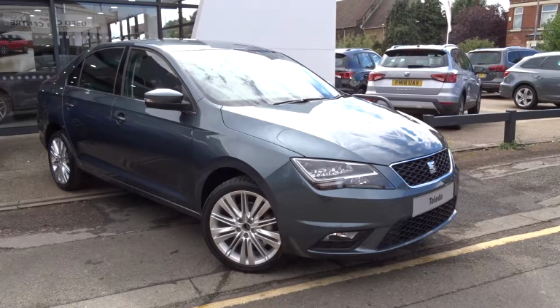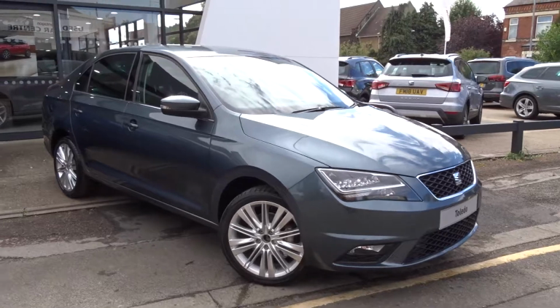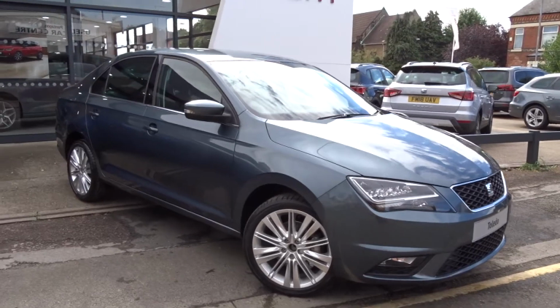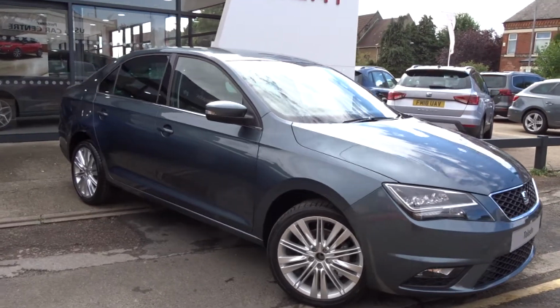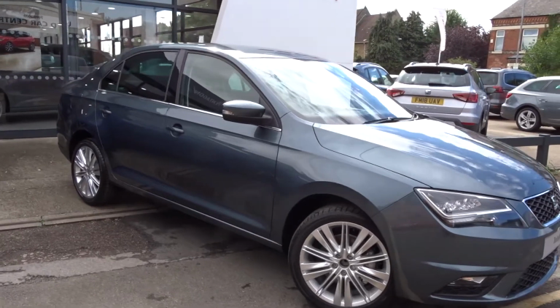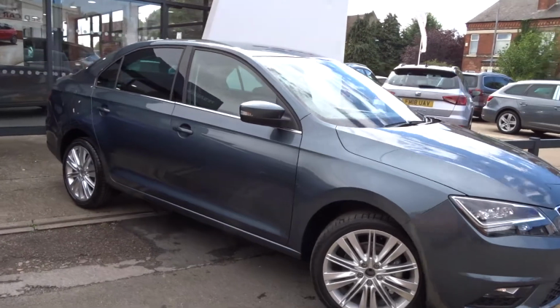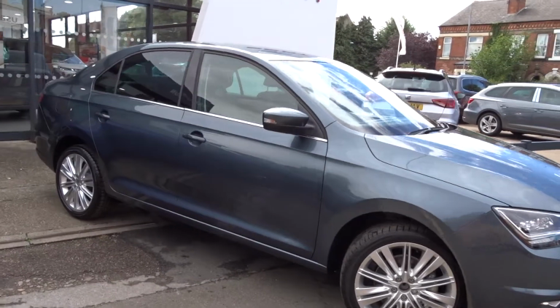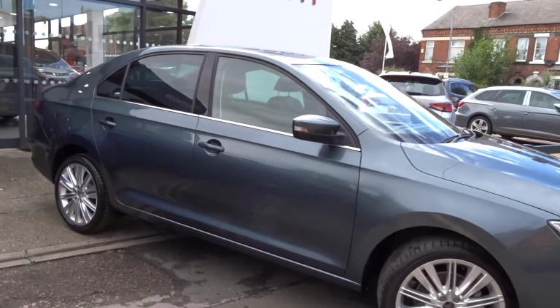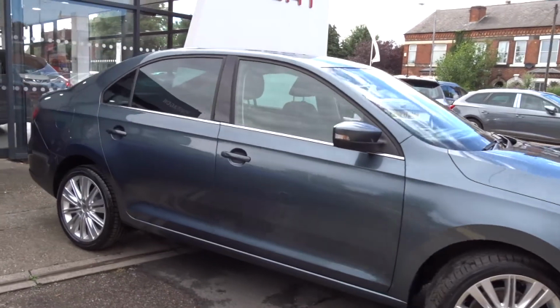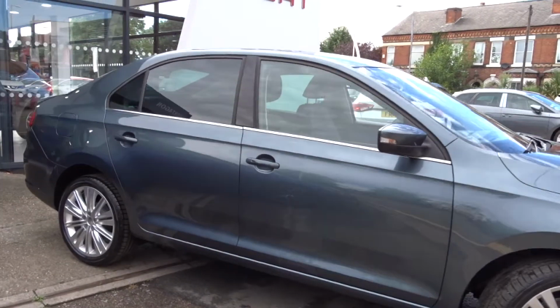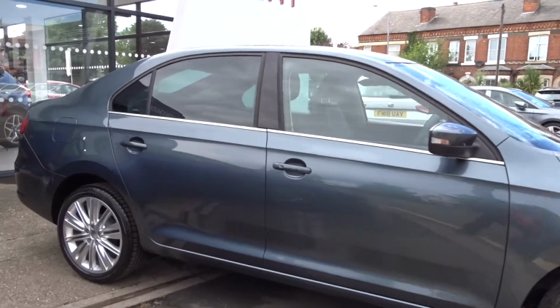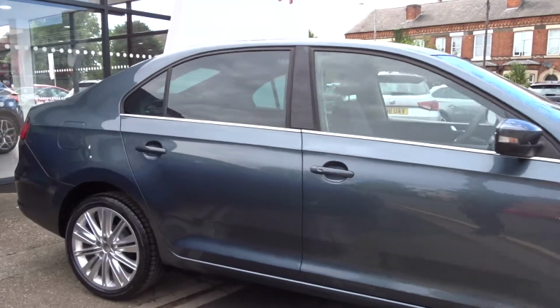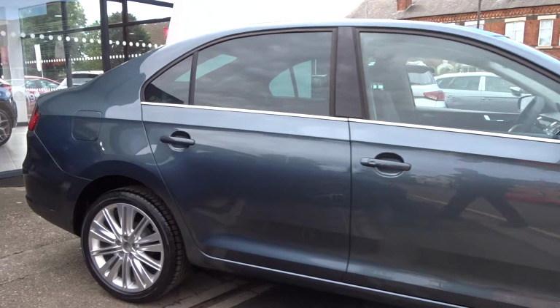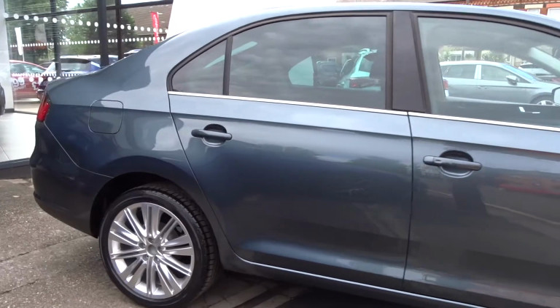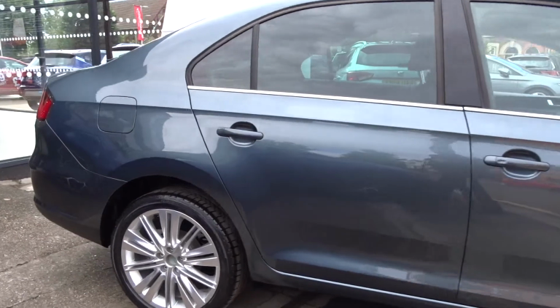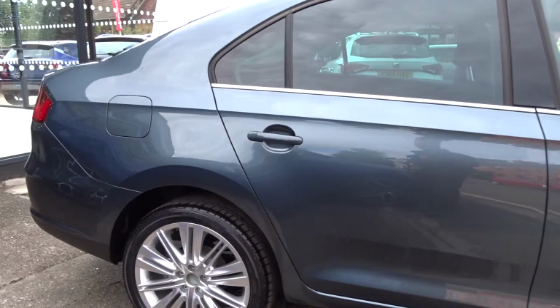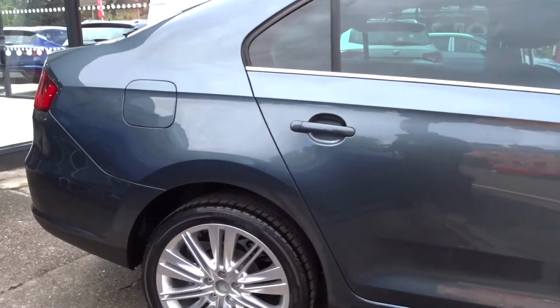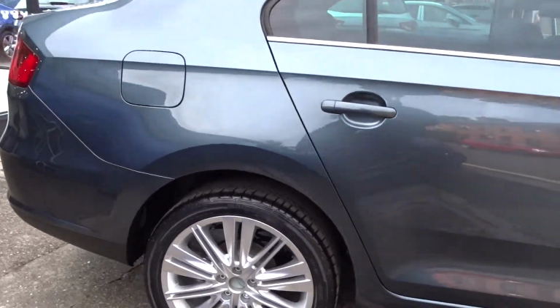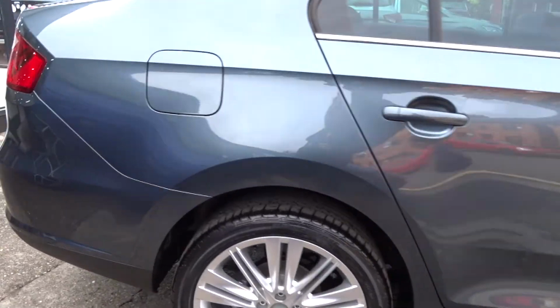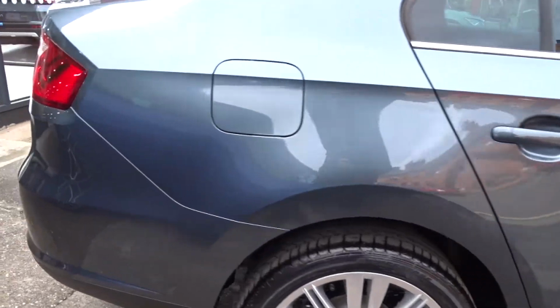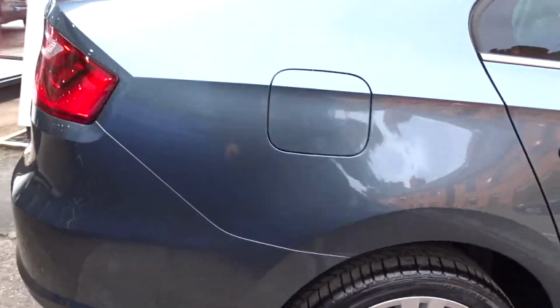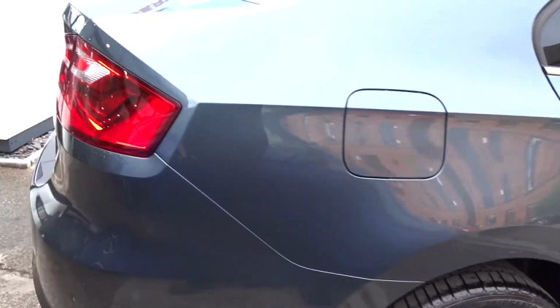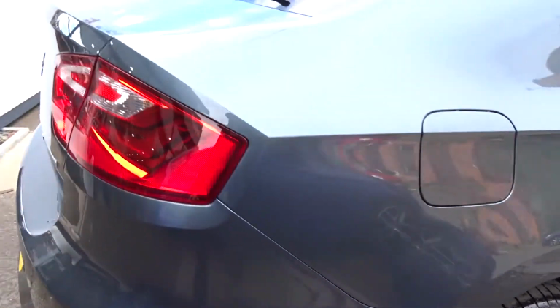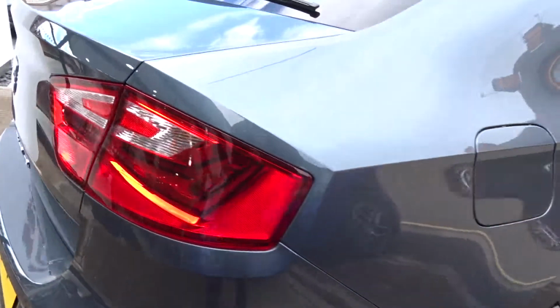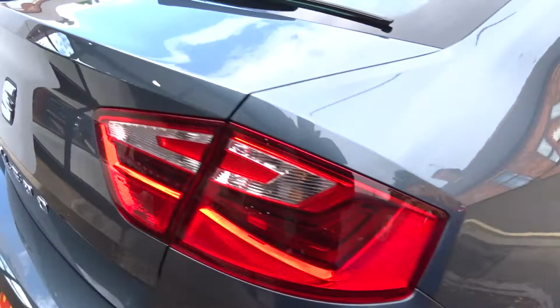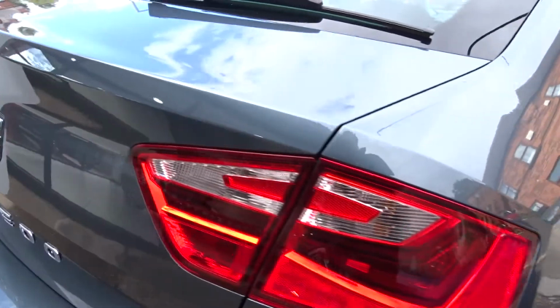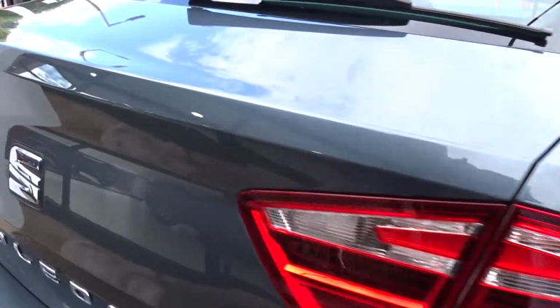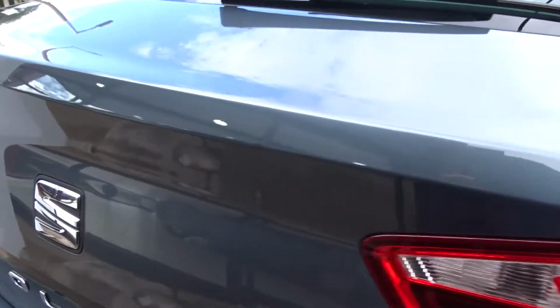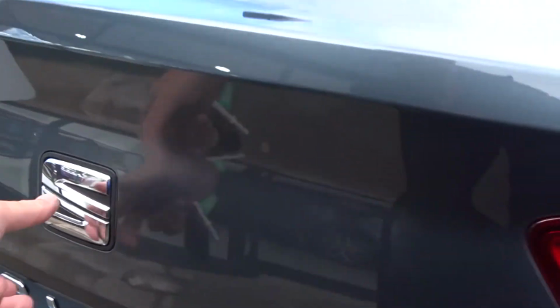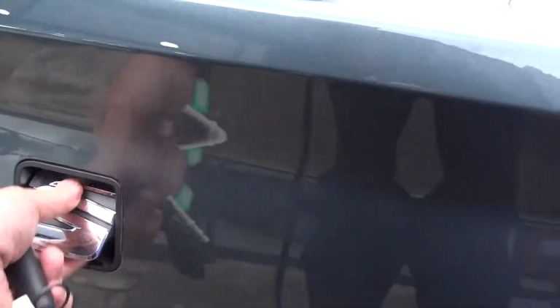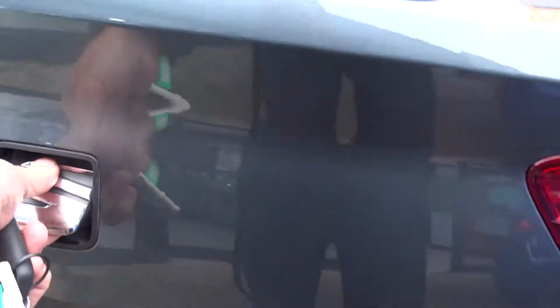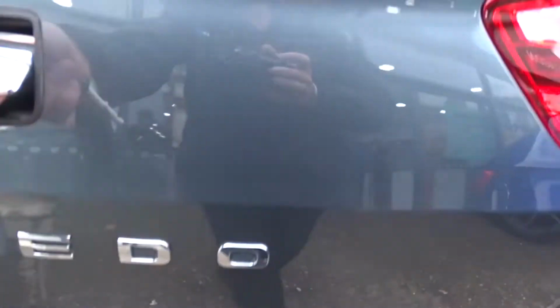Here today at Pentagon Sayas in Chilwell, we have a really nice example of the SEAT Toledo Excellence, powered by a one-litre turbo petrol engine. It's a five-door hatchback and comes with multi-spoke alloy wheels, both front and rear parking sensors, DAB radio, Bluetooth, satellite navigation, and much more besides.